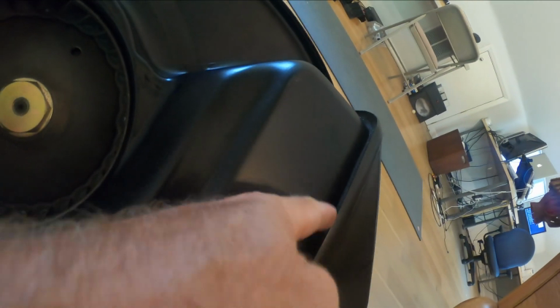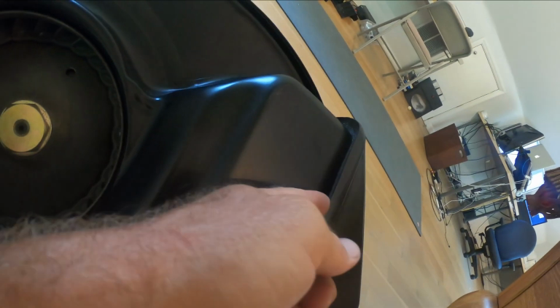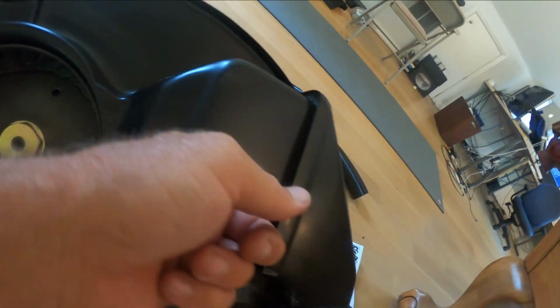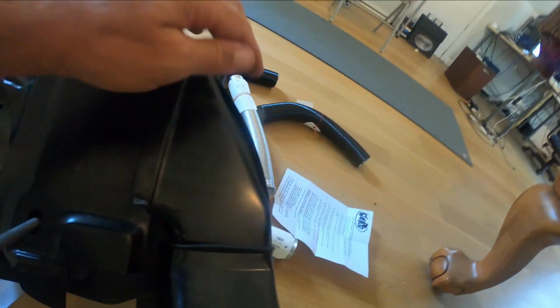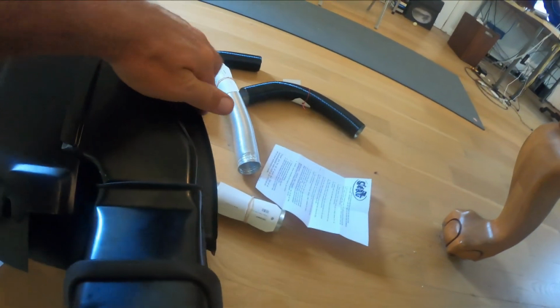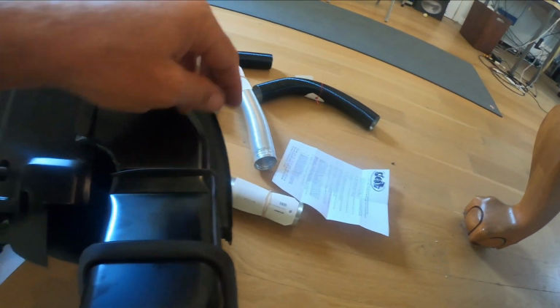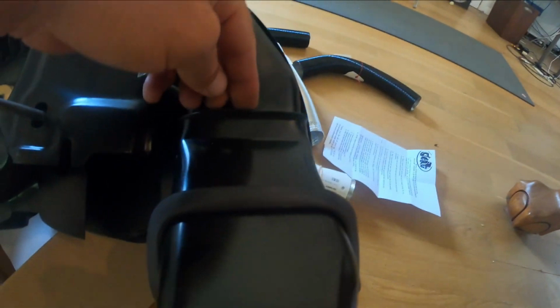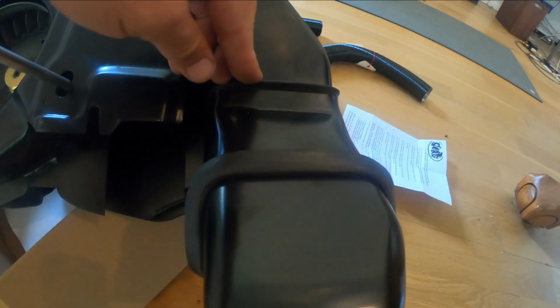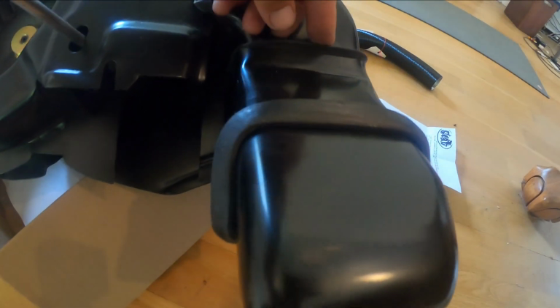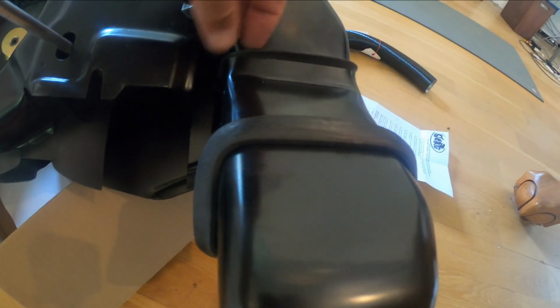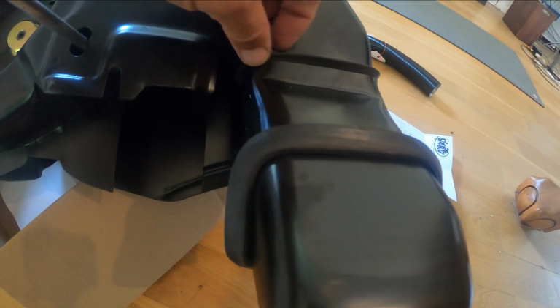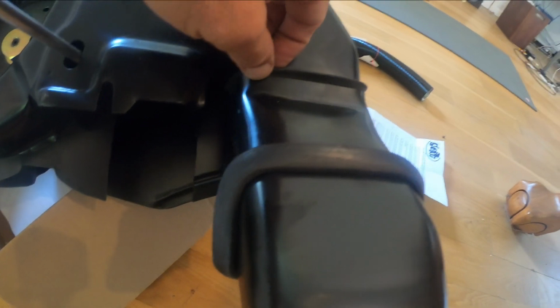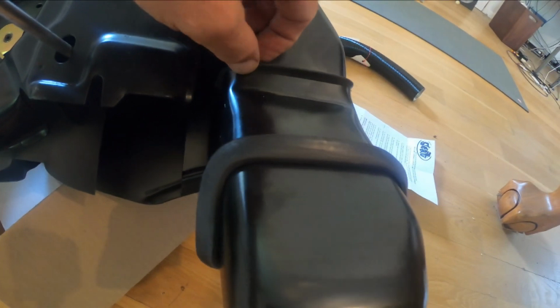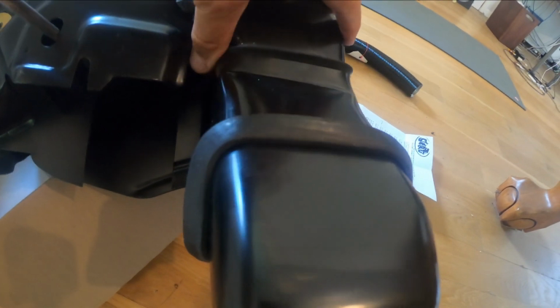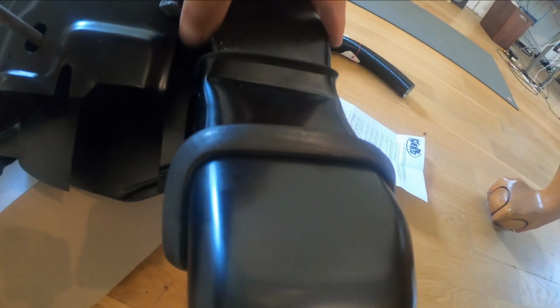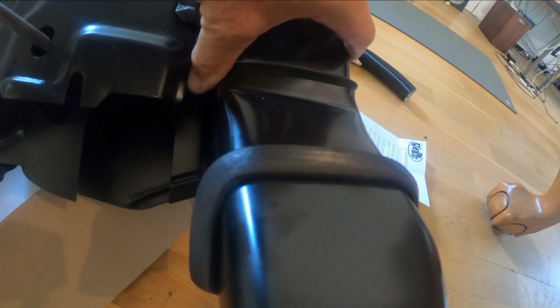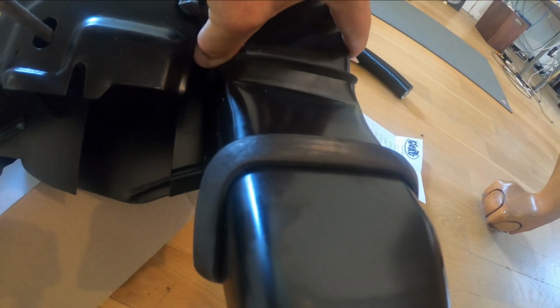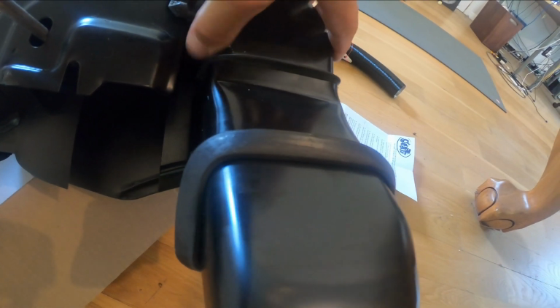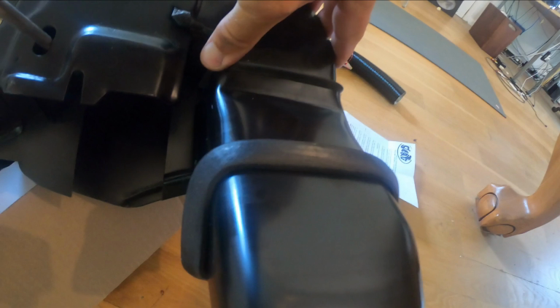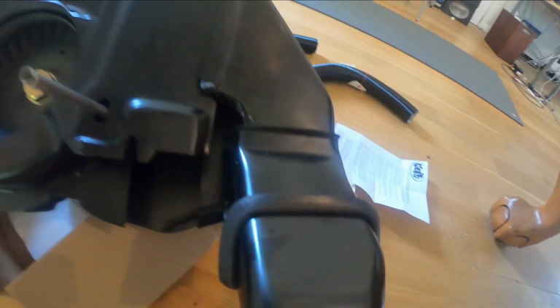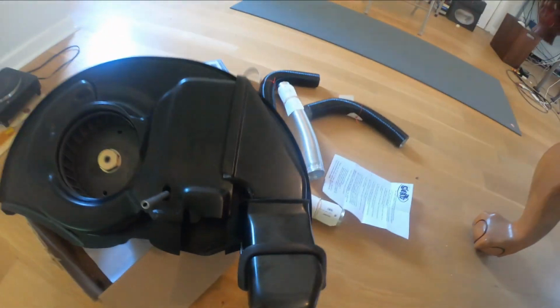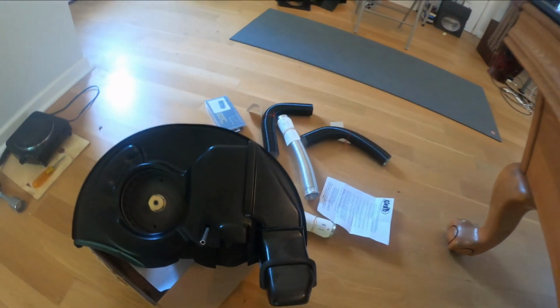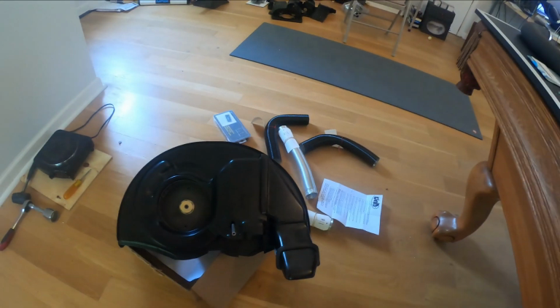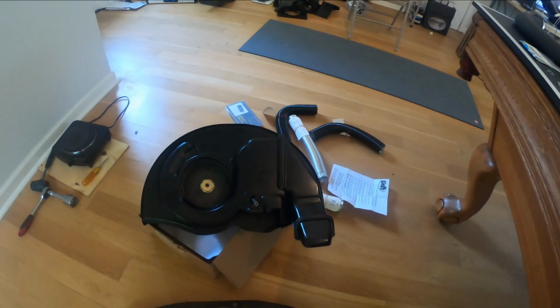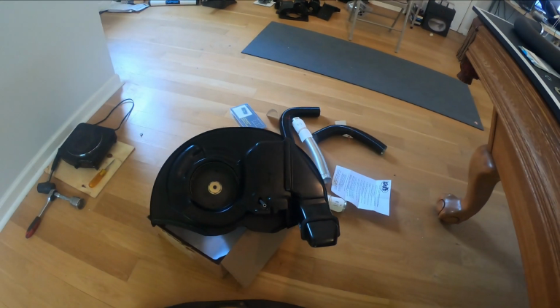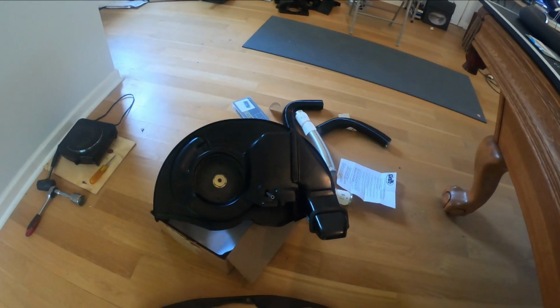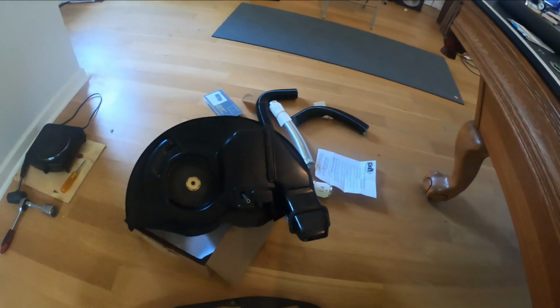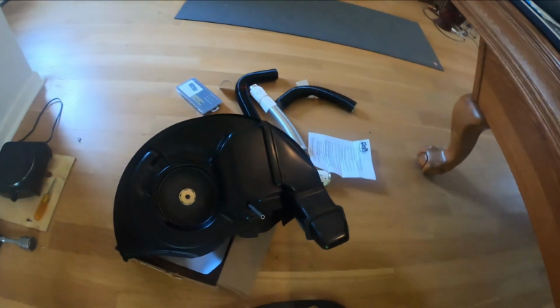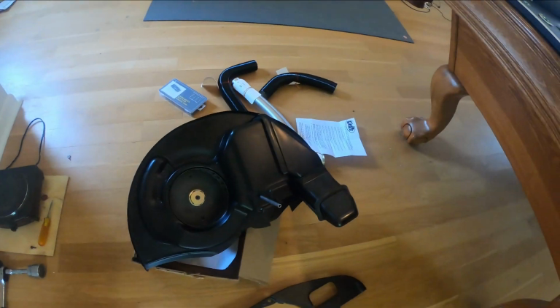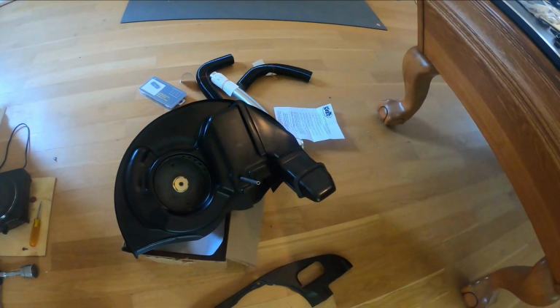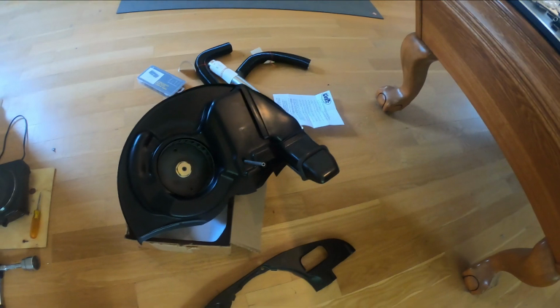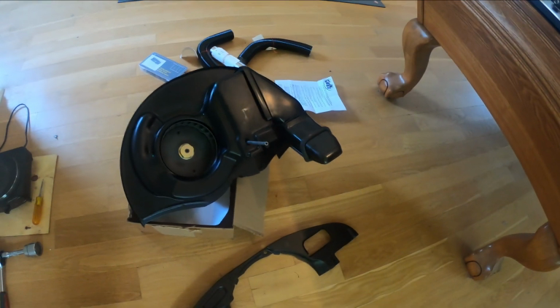I put the sponges in there and have the straightaway one going here, so I think I've done all of that correctly now. So that's what I've got - cool tins done and the sealing sorted out.